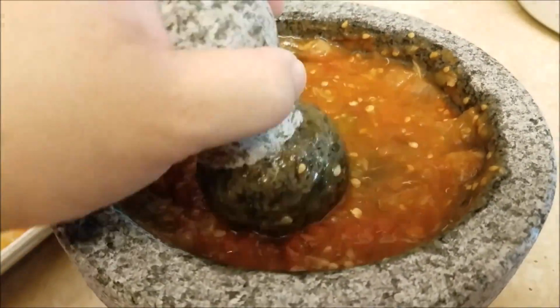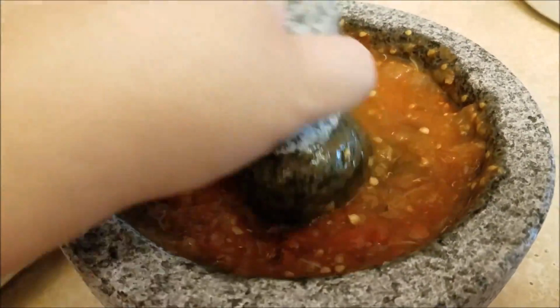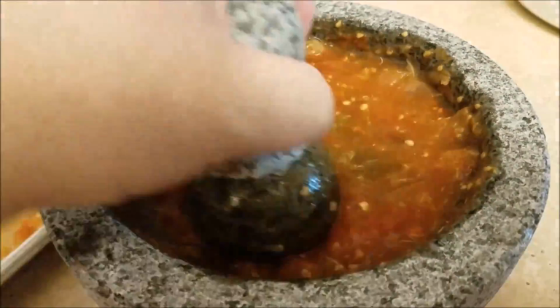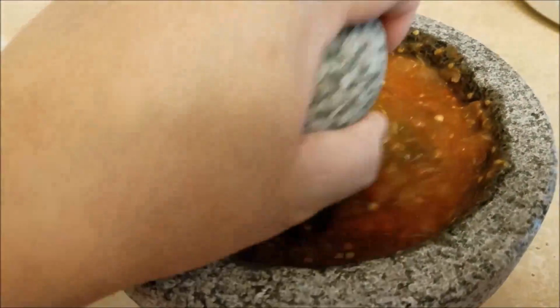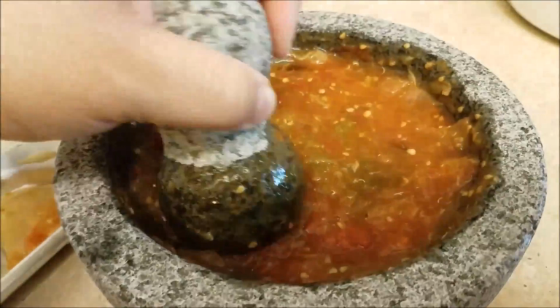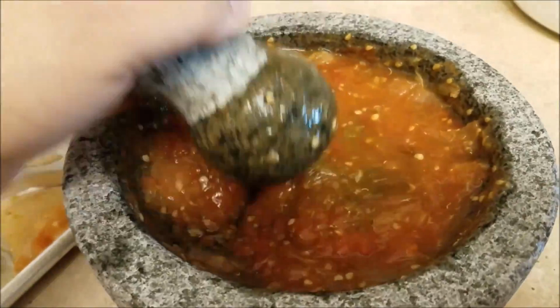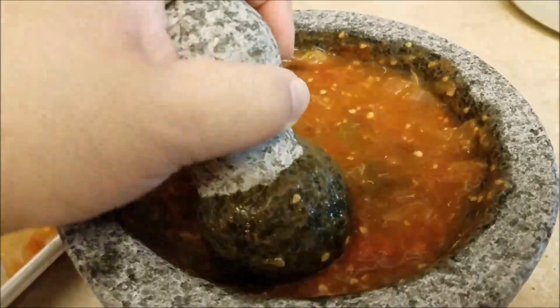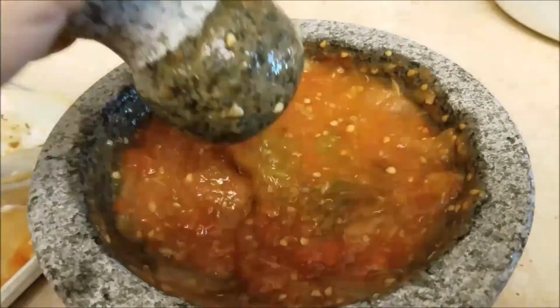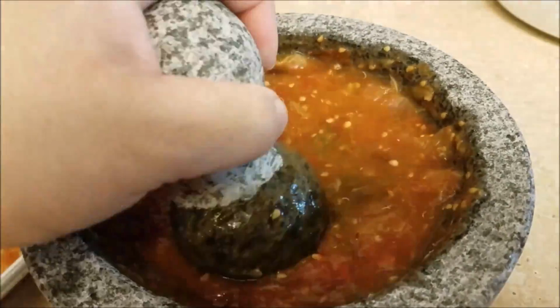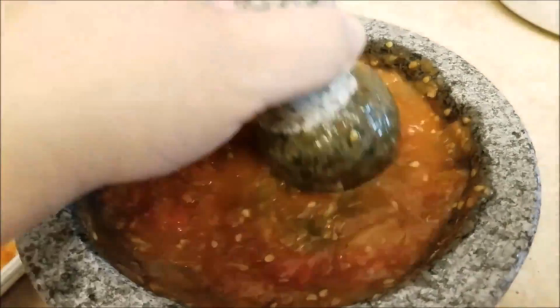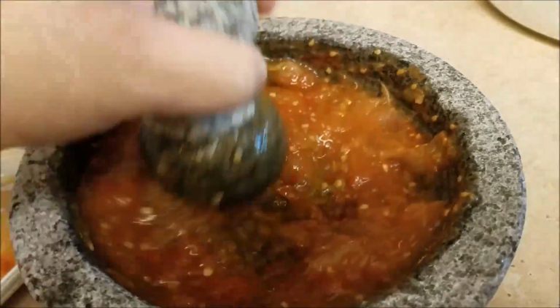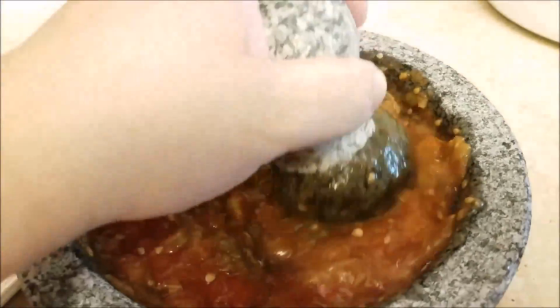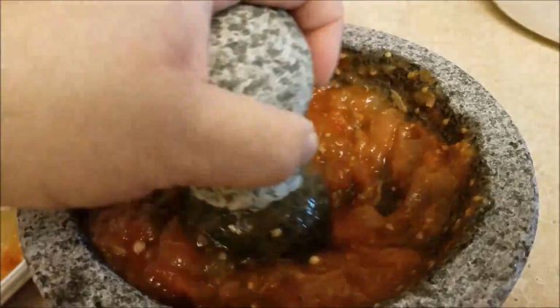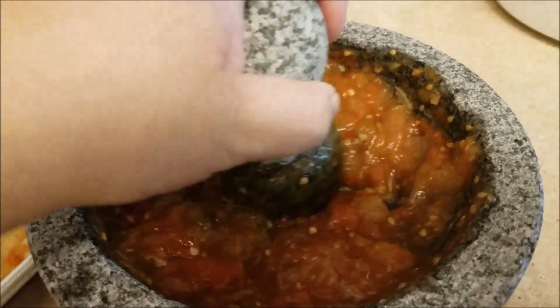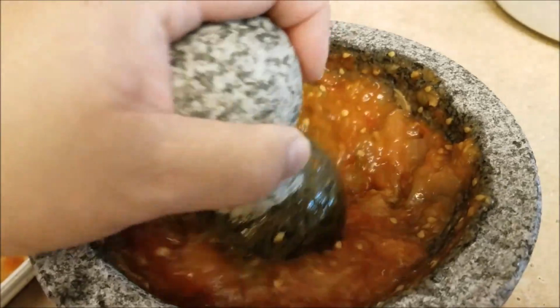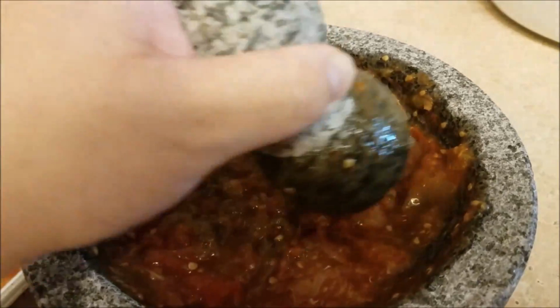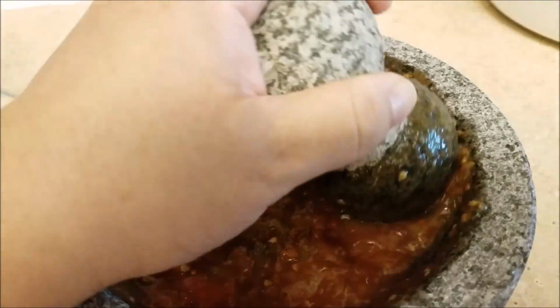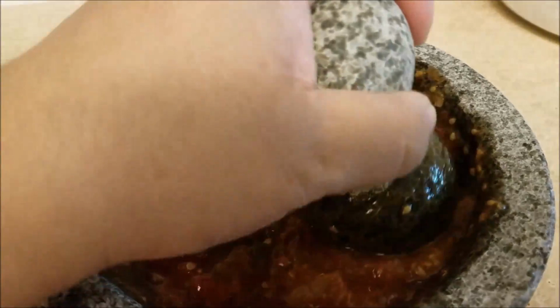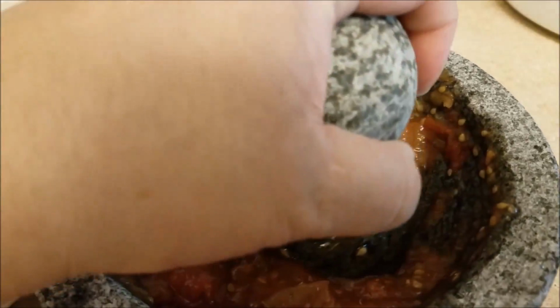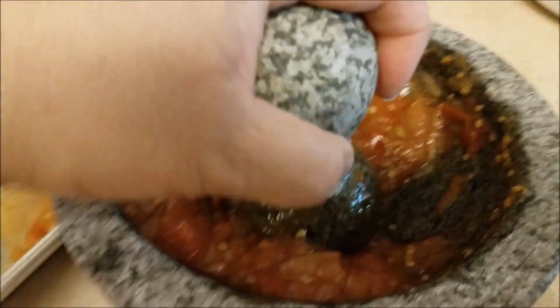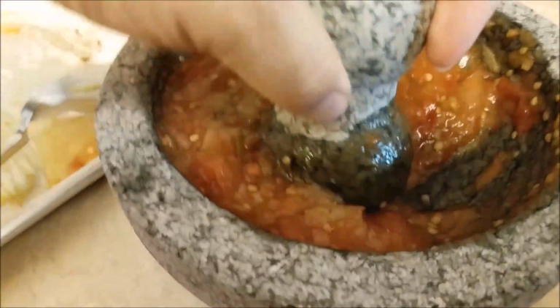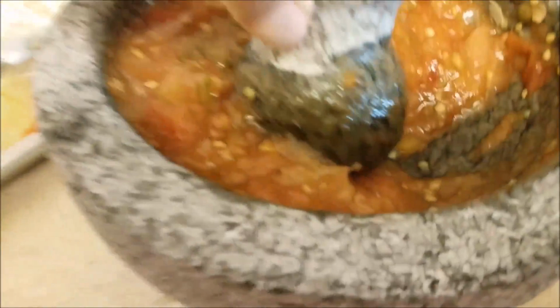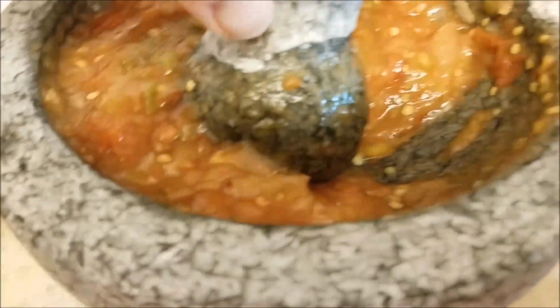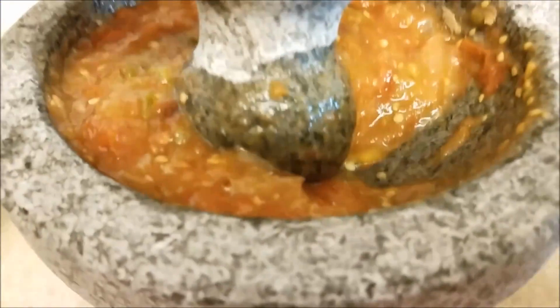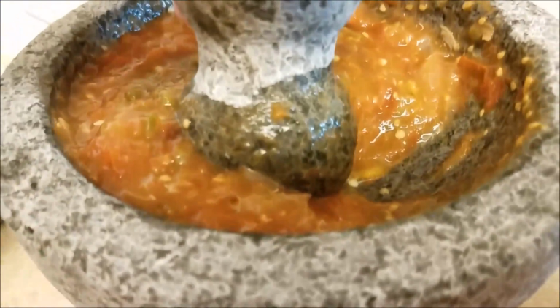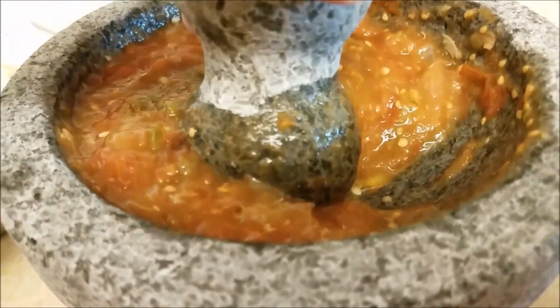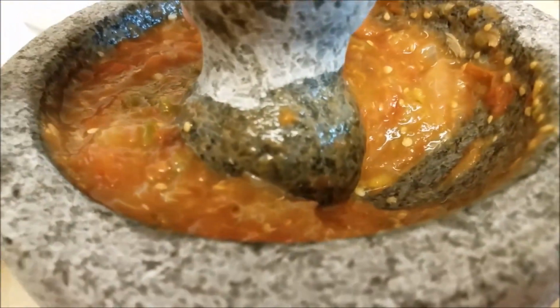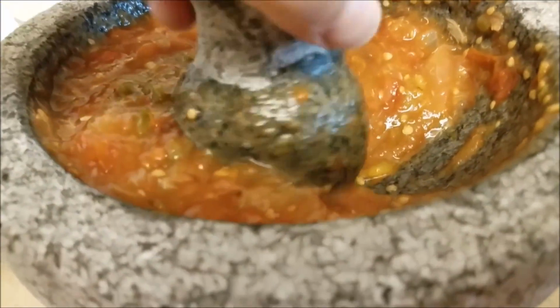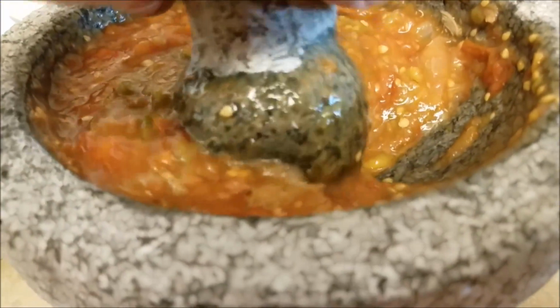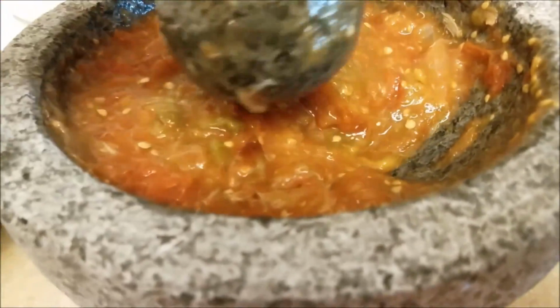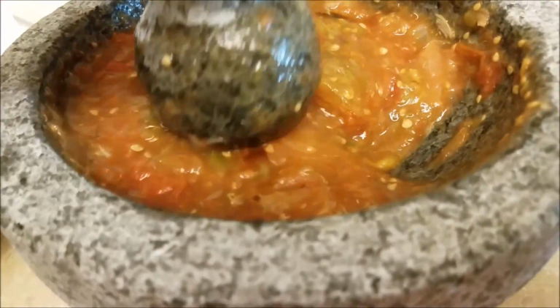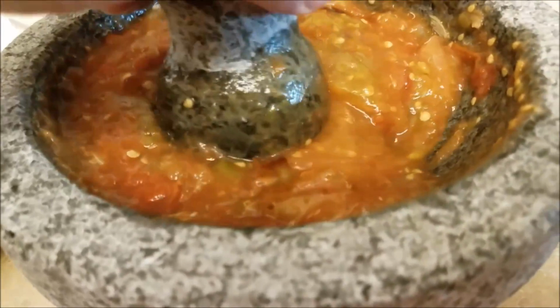My molcajete salsa is done. At this point, if you taste it and you think it needs more salt, then add more salt. But this is good for me.